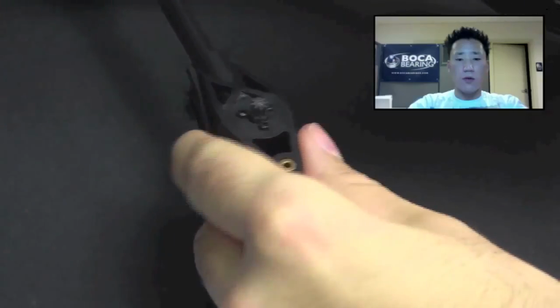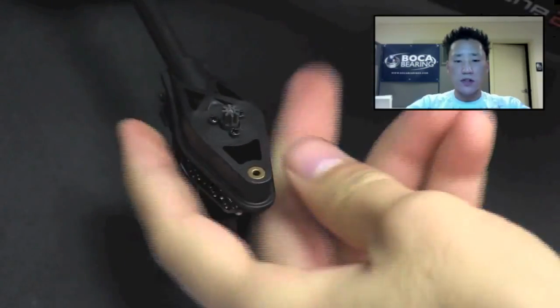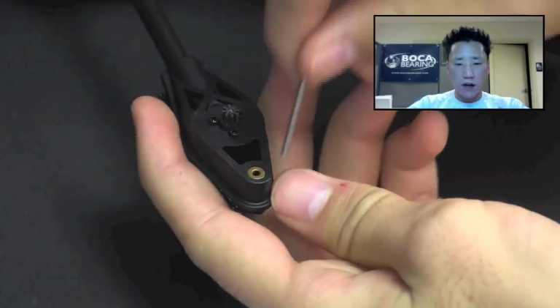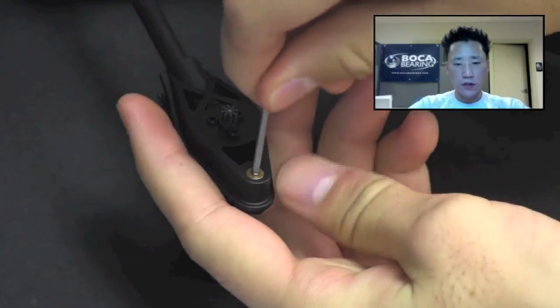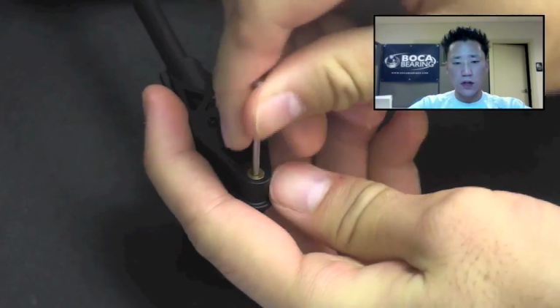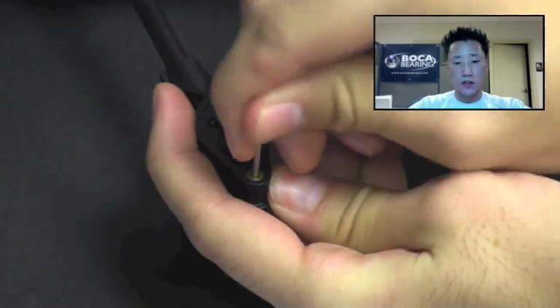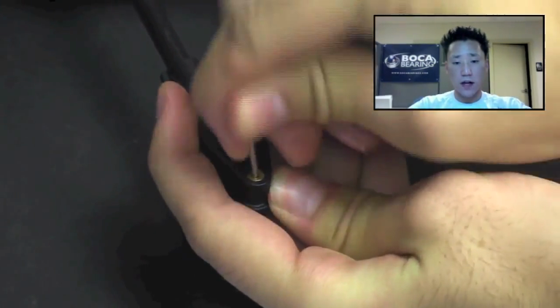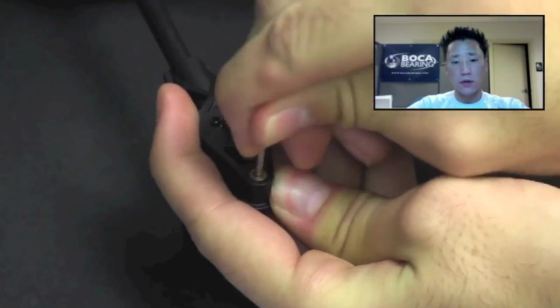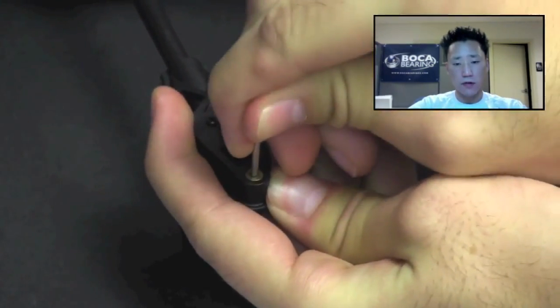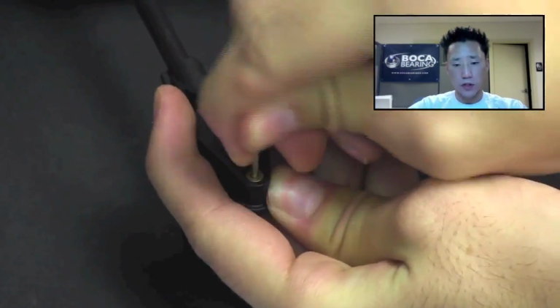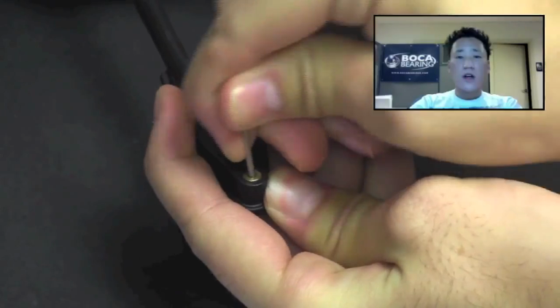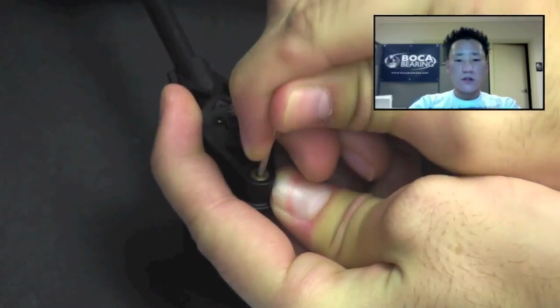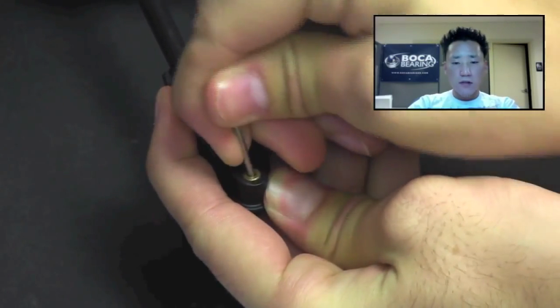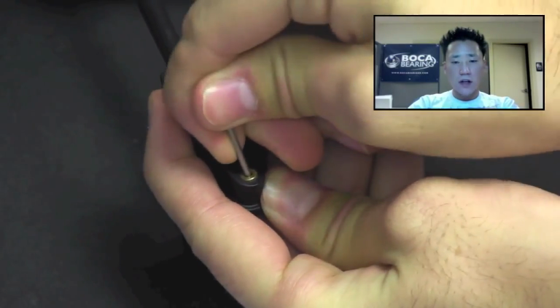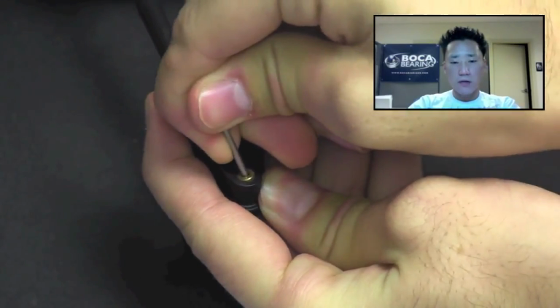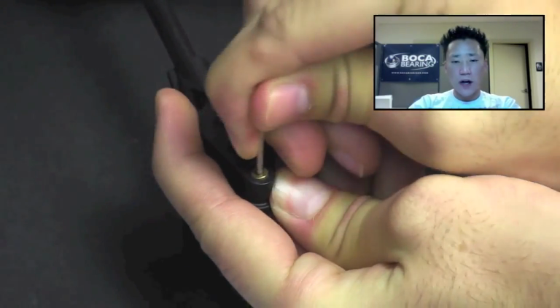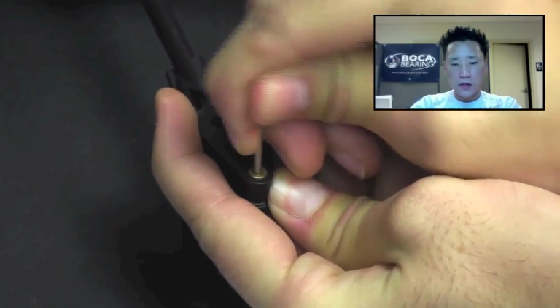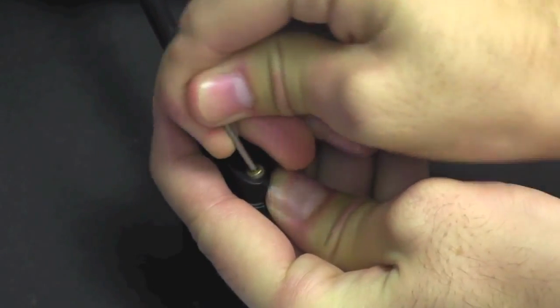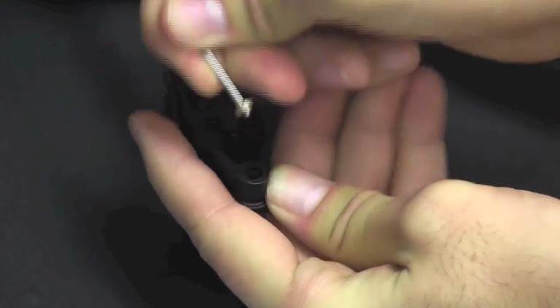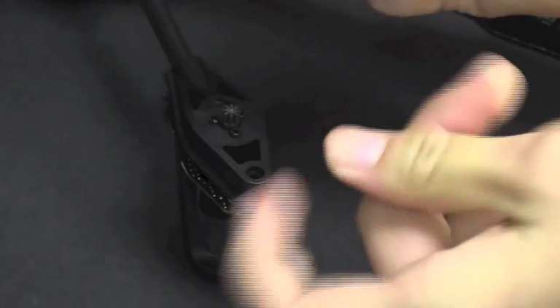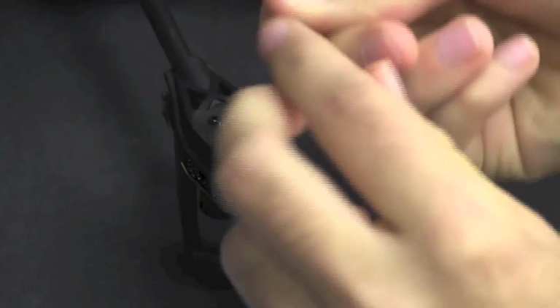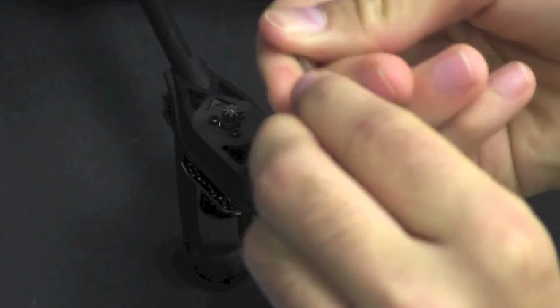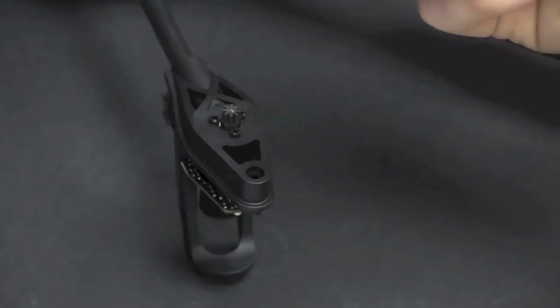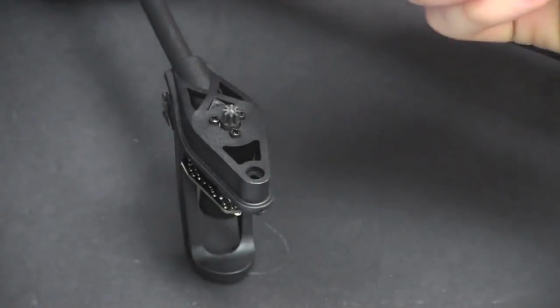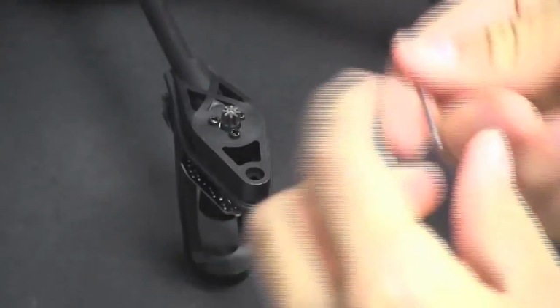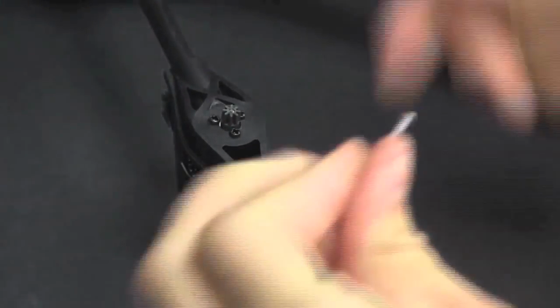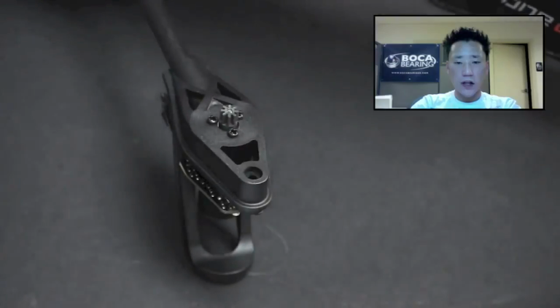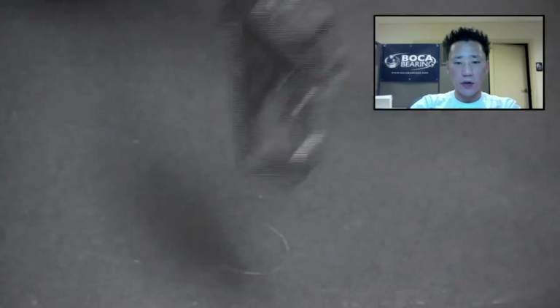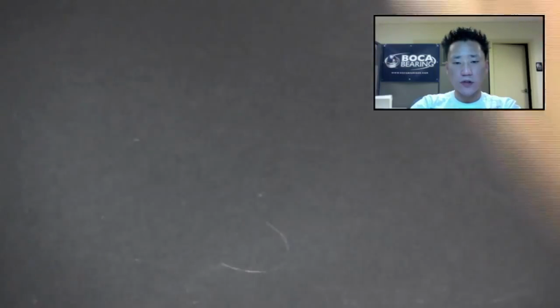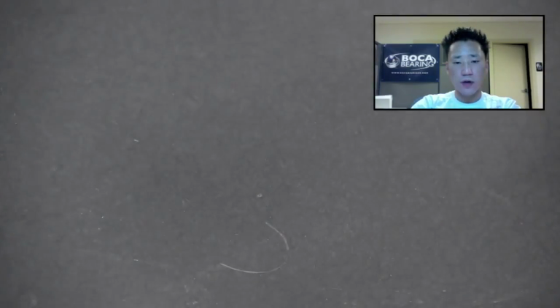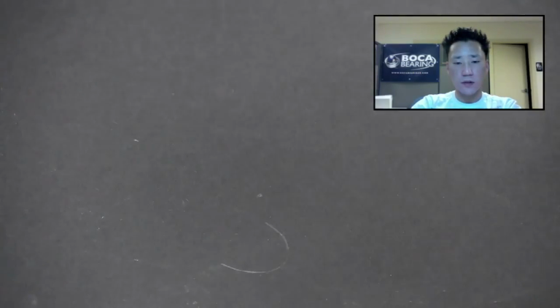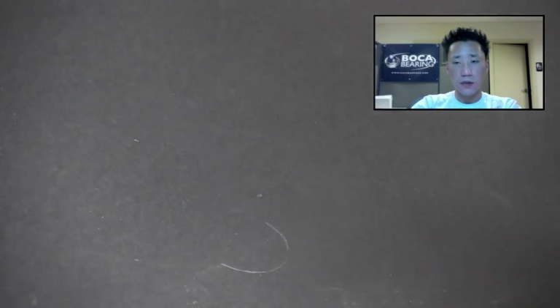Once you have the shaft out, you can use the shaft to actually remove the original bushings. Use the shaft in a back and forth rocking motion, and you can flip it over and do the same process on the bottom bushing.